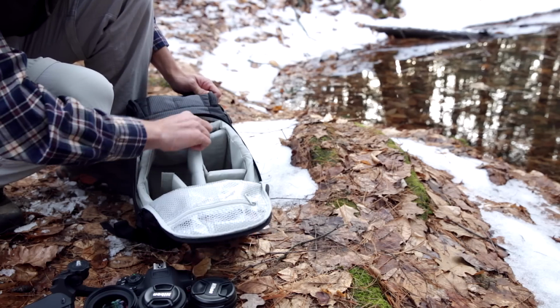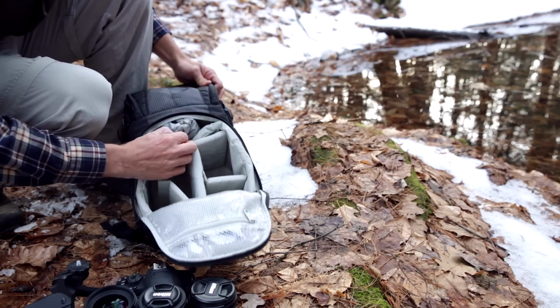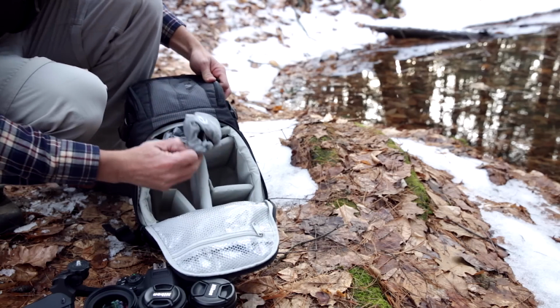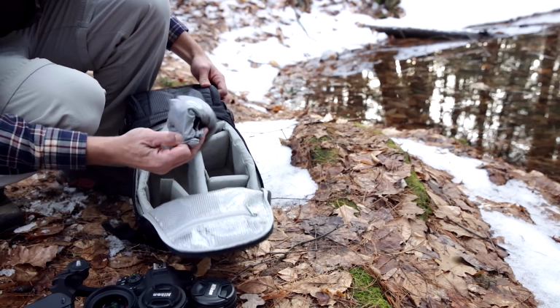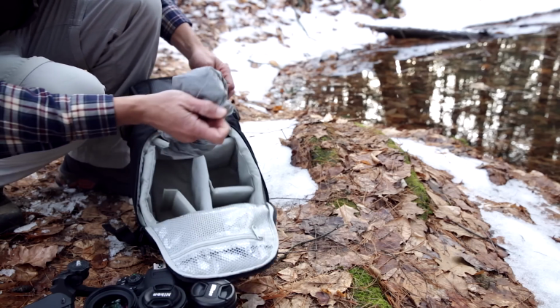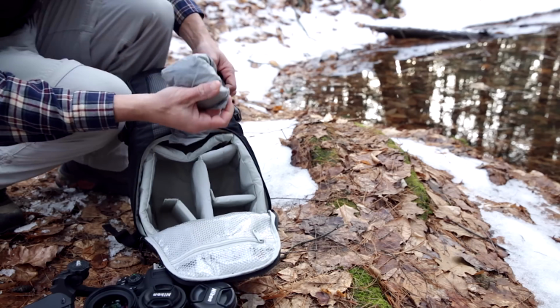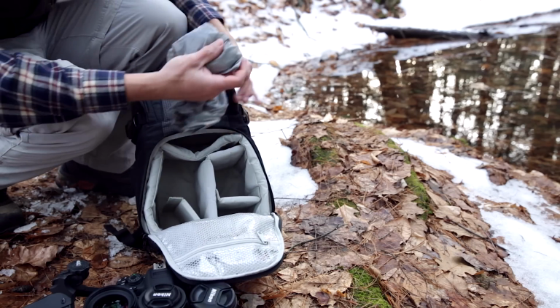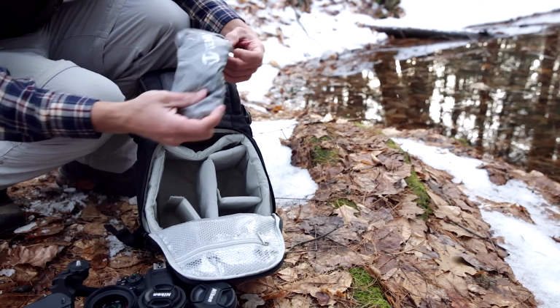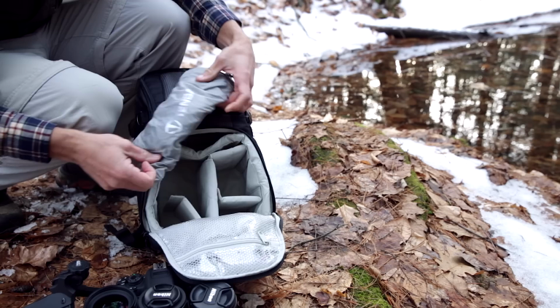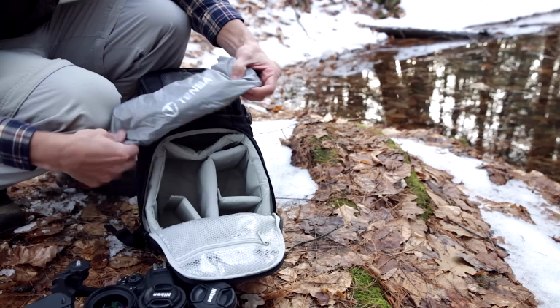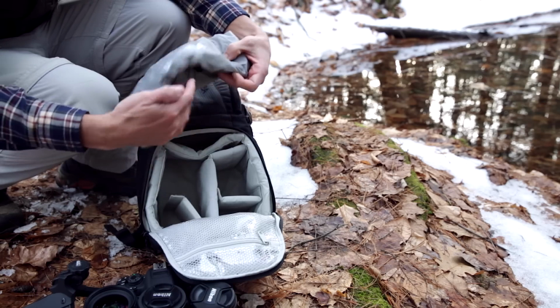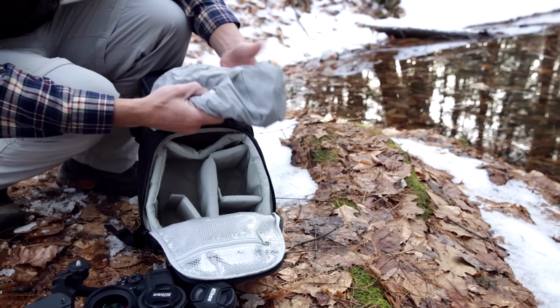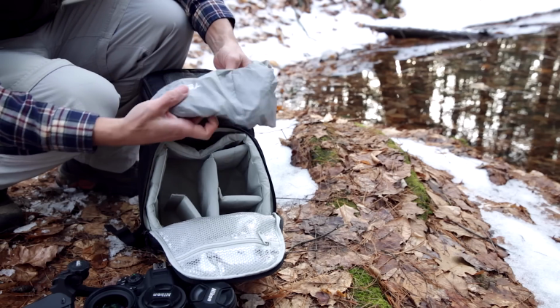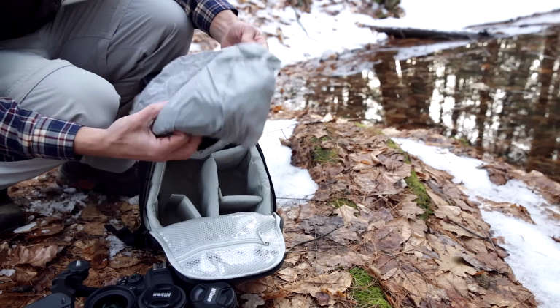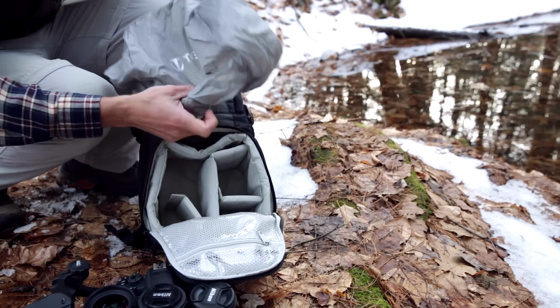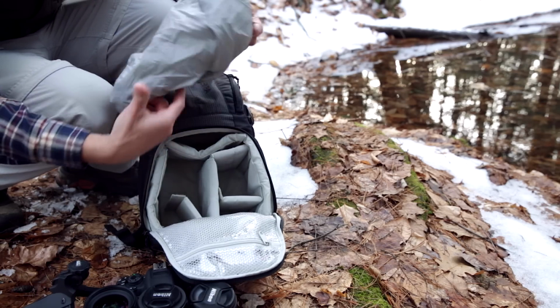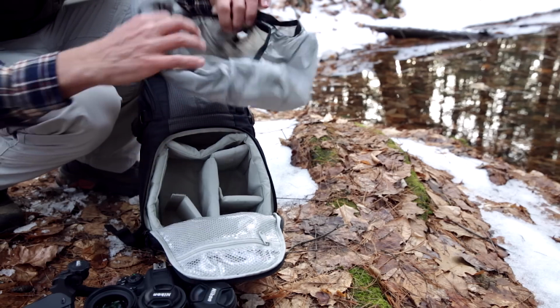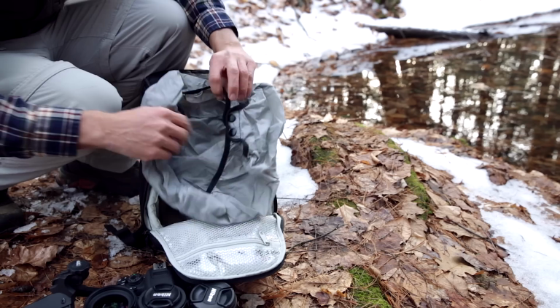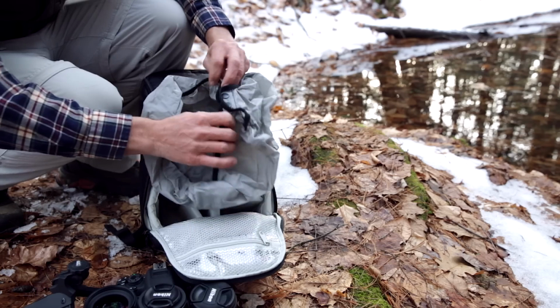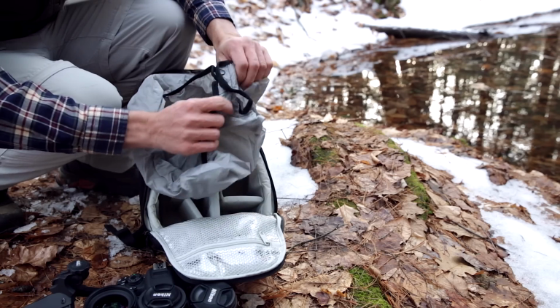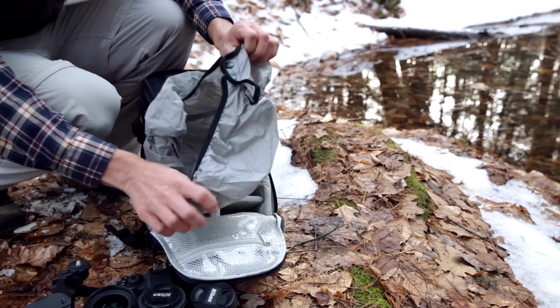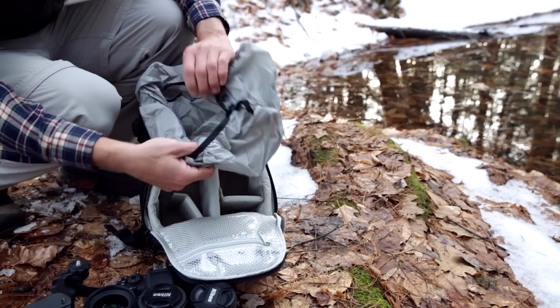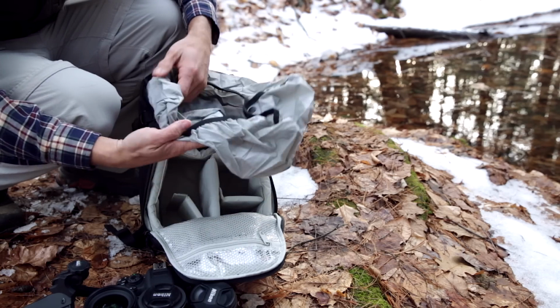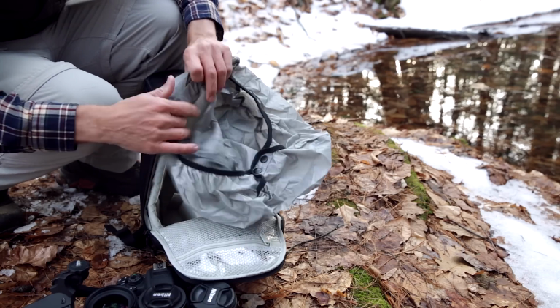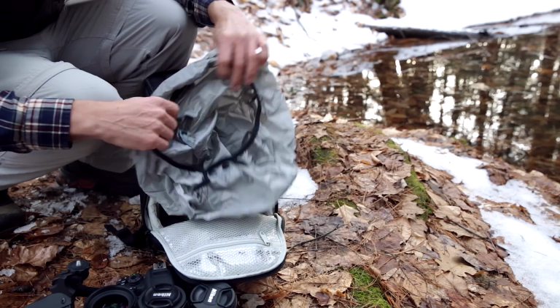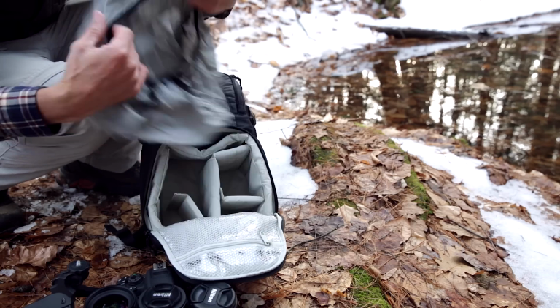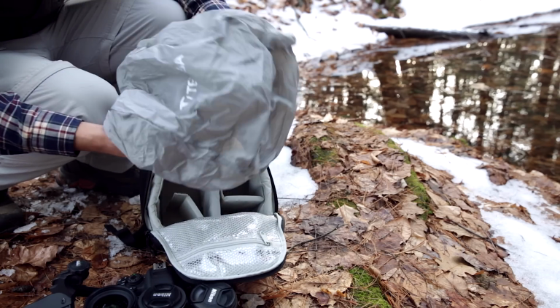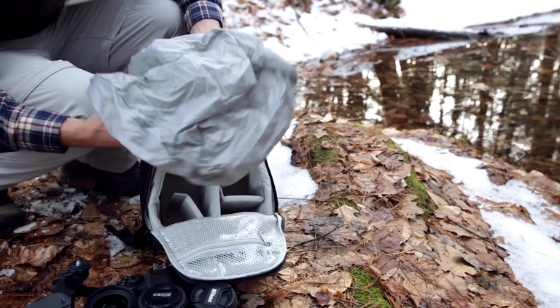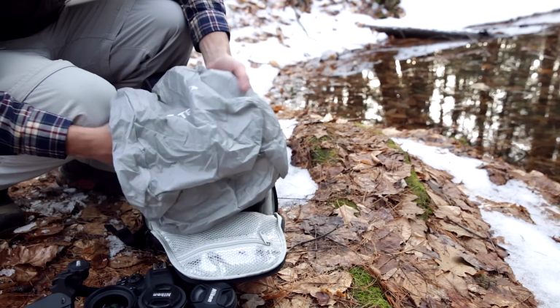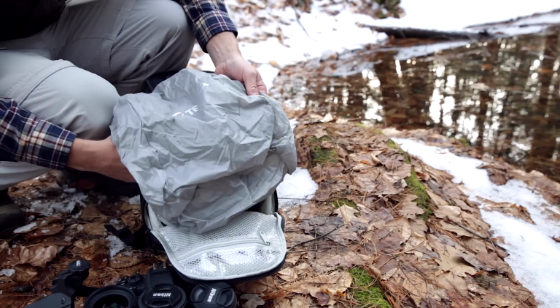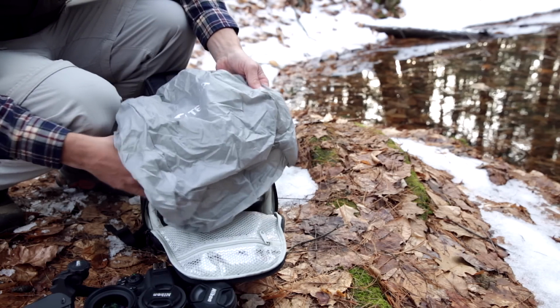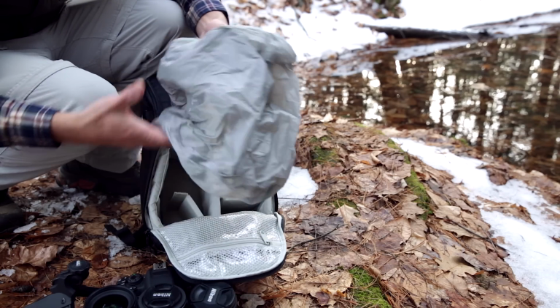Here's the integrated rain fly. The whole bag becomes covered and it's got little snaps to keep it secure, keeping your bag completely waterproof.